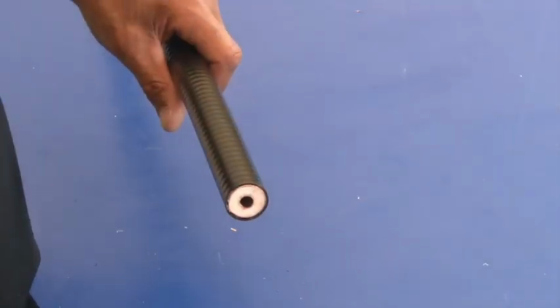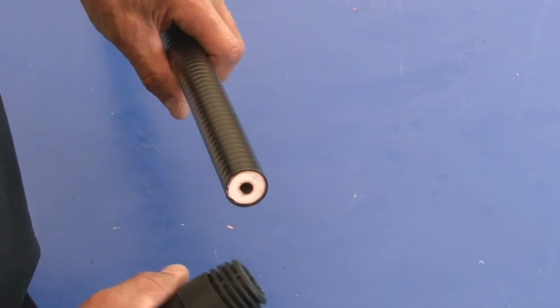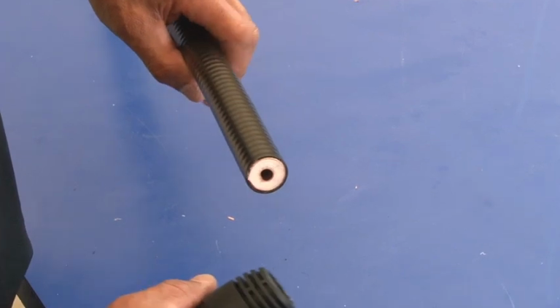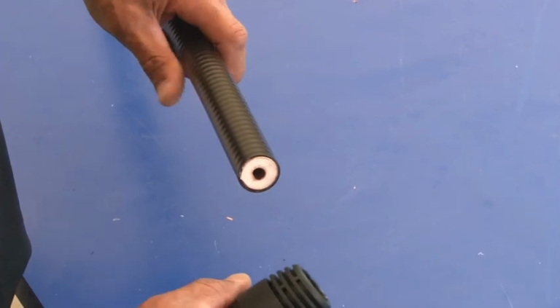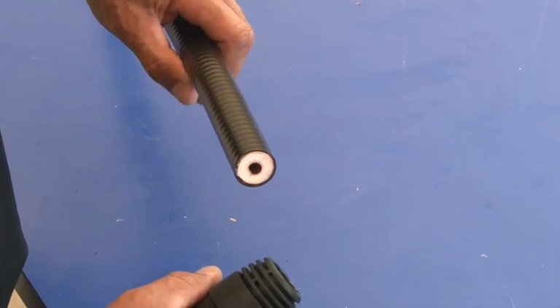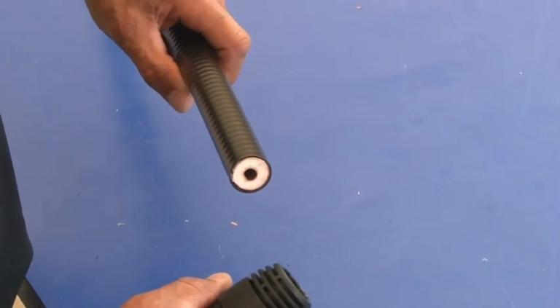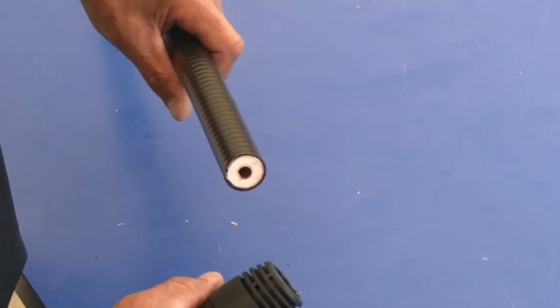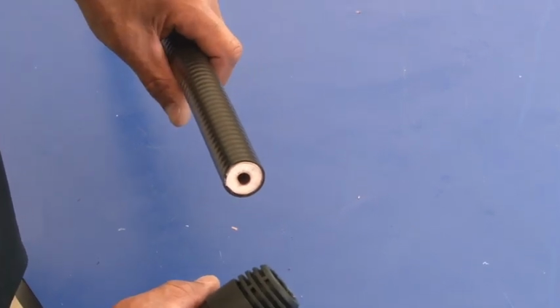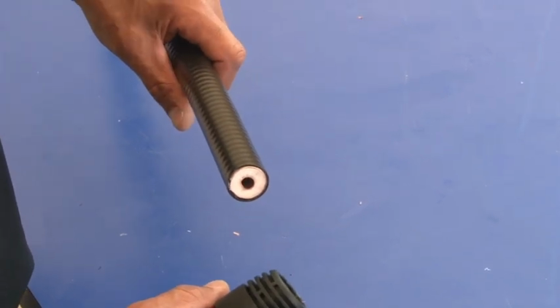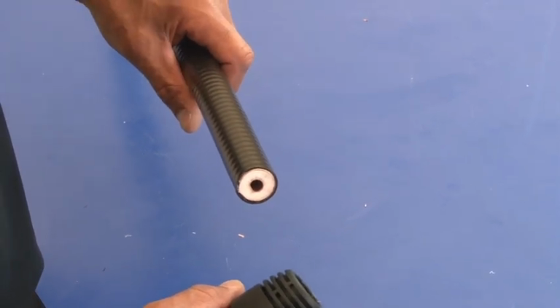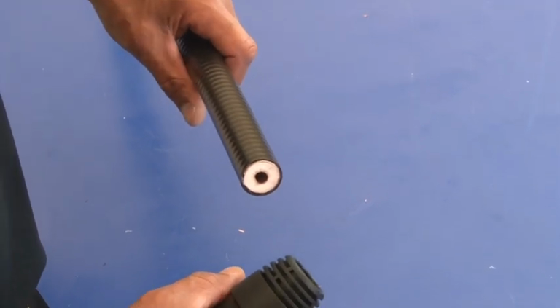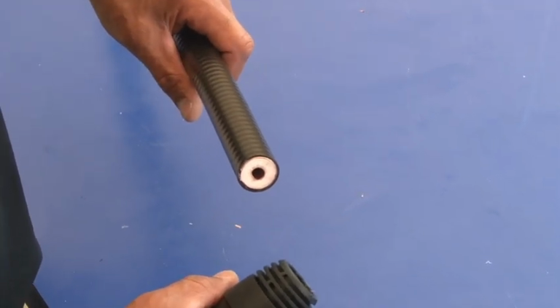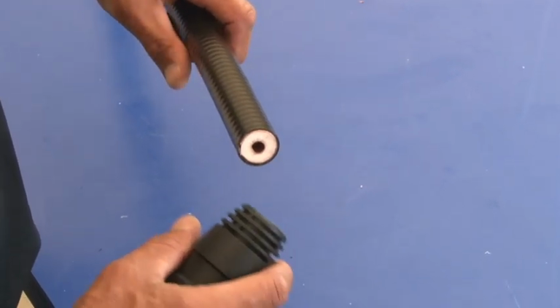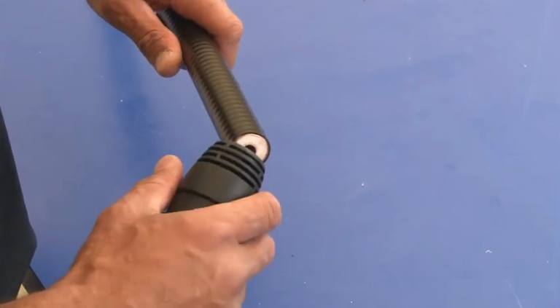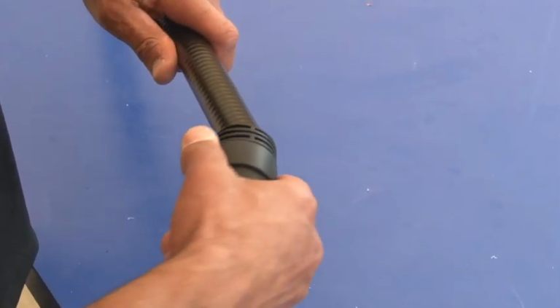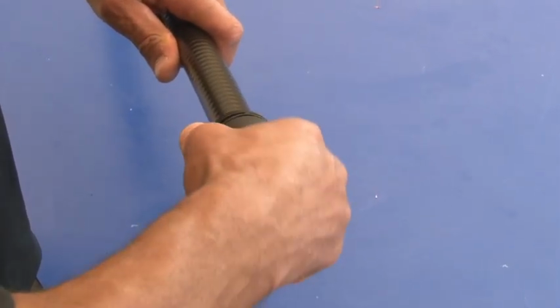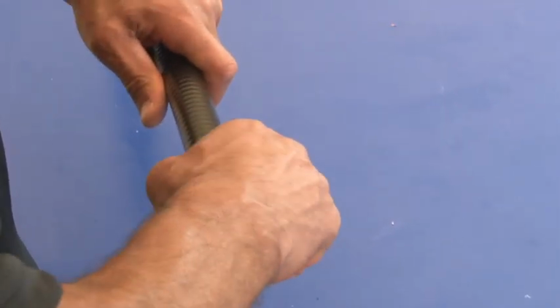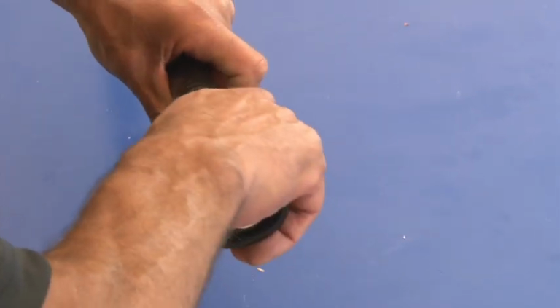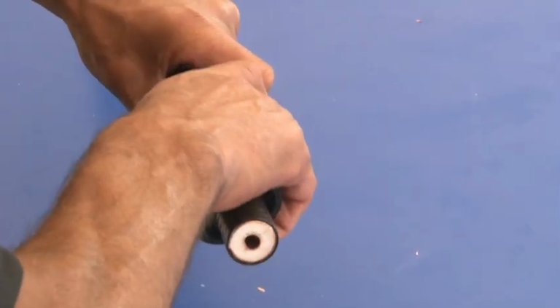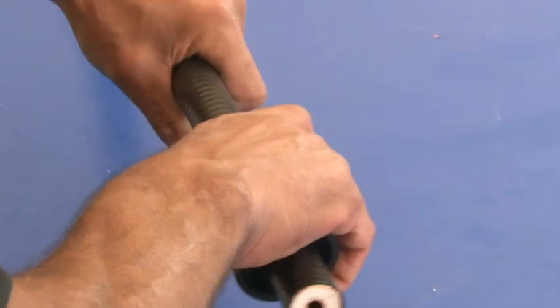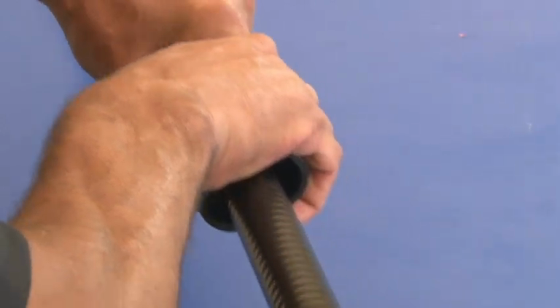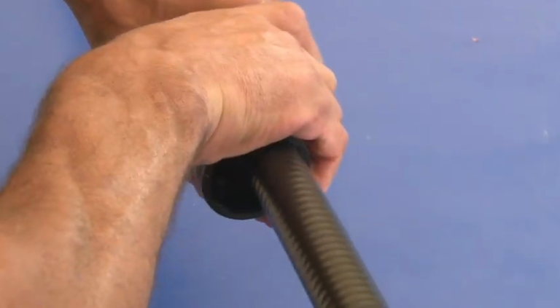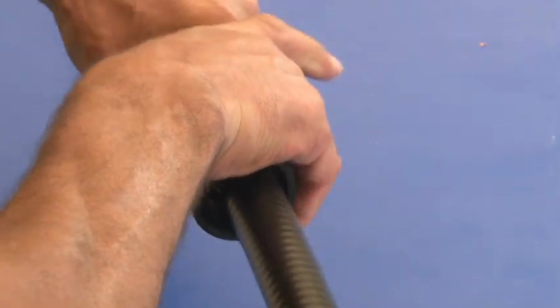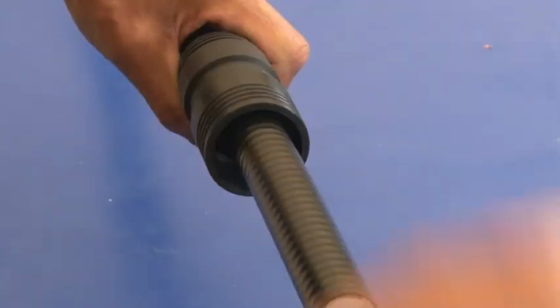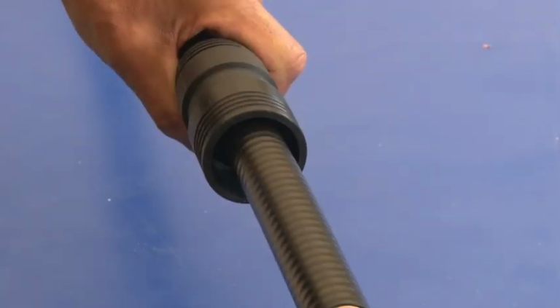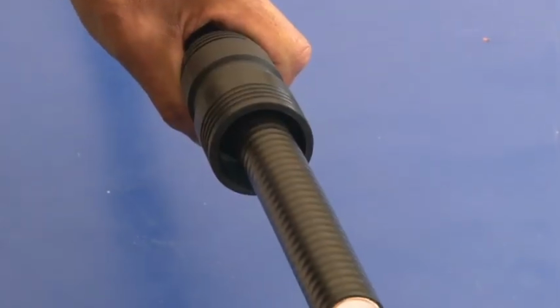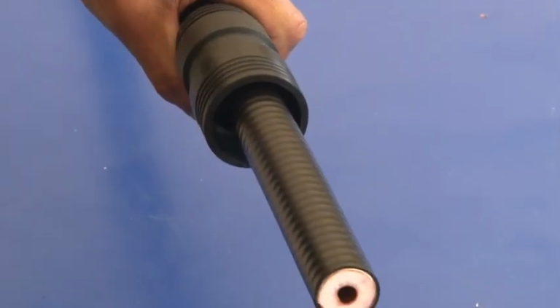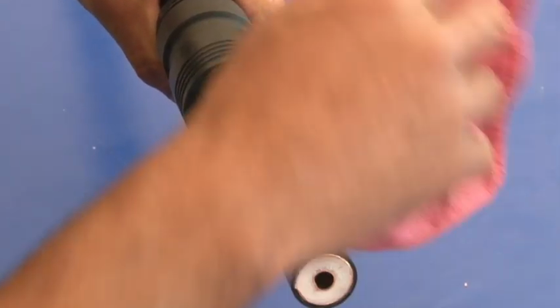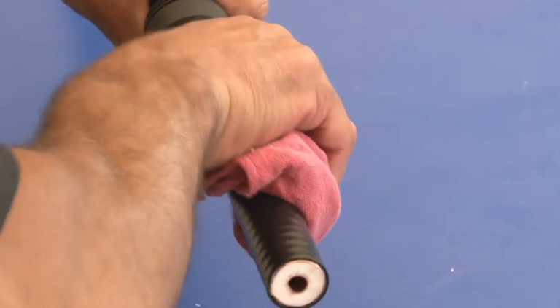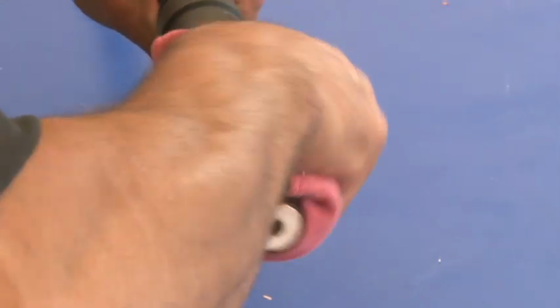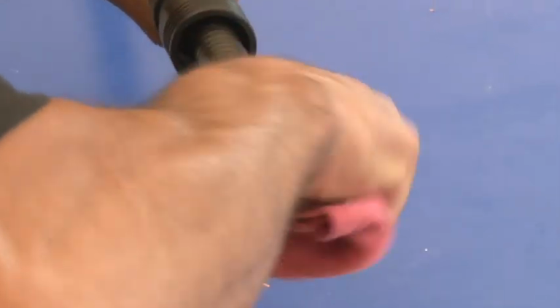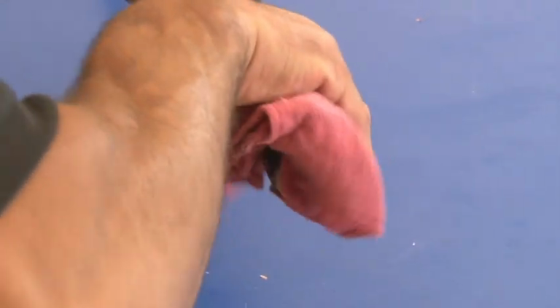If you're using our weather protection system, our WPS5, insert the boot onto the cable now. Take a clean rag and wipe off the cable.